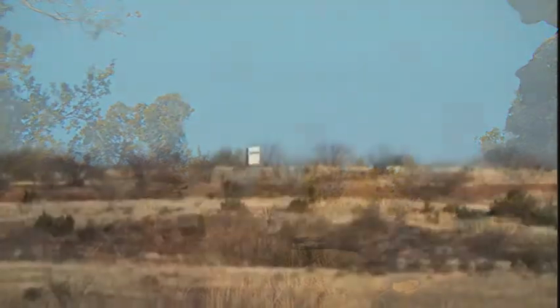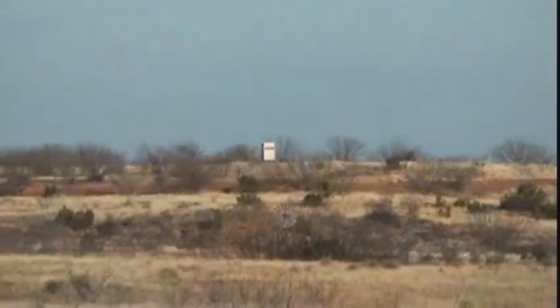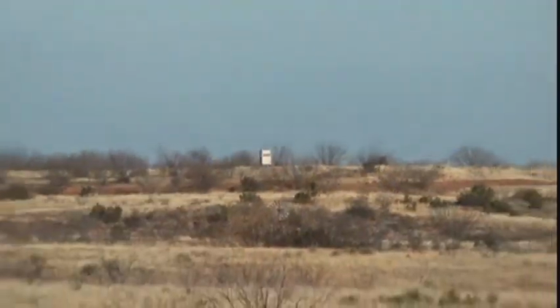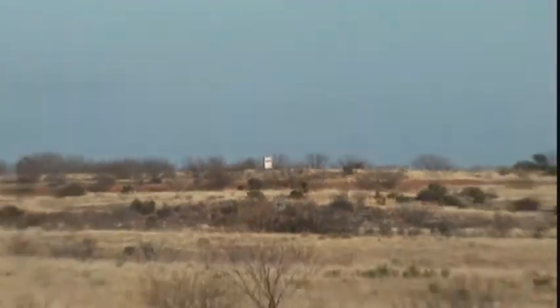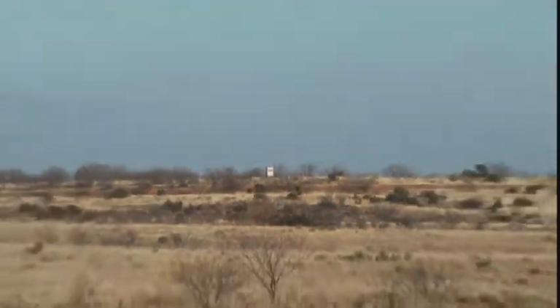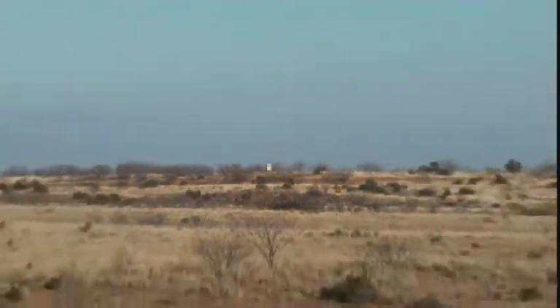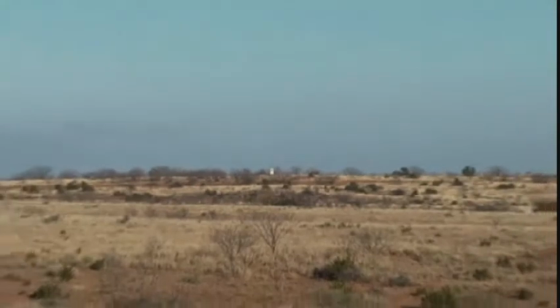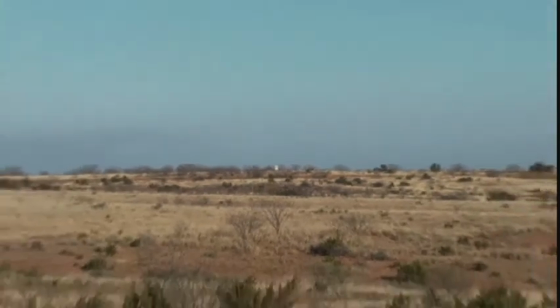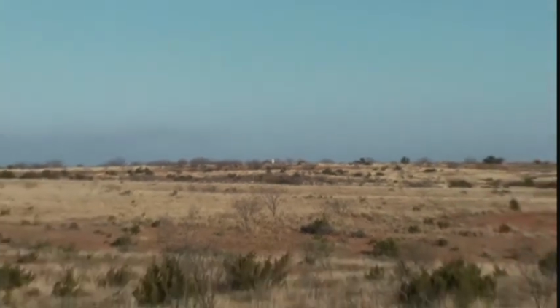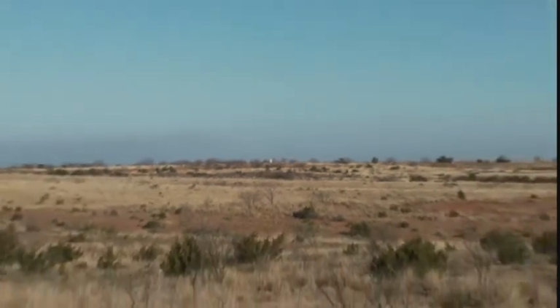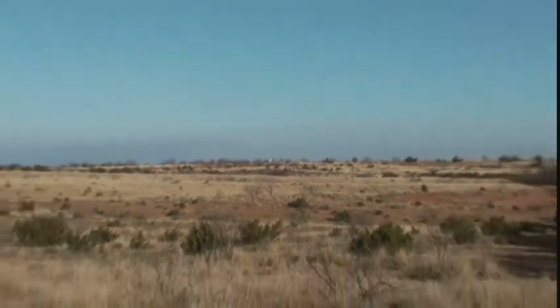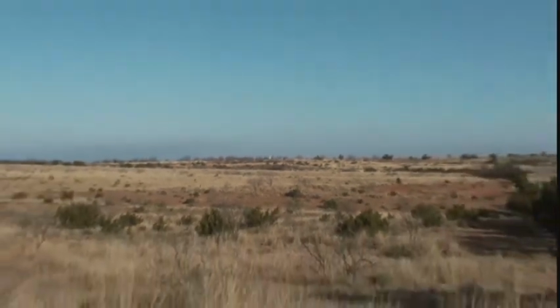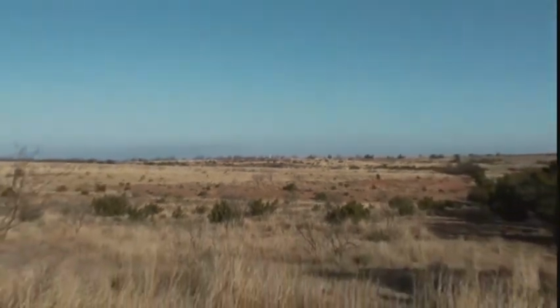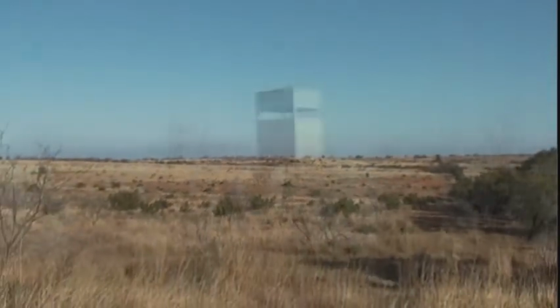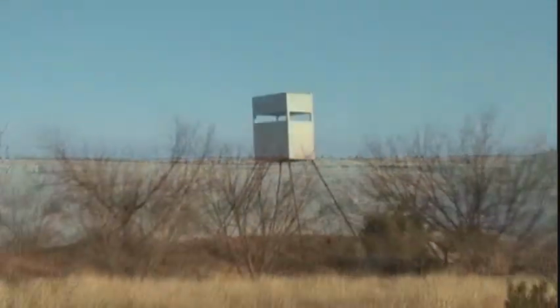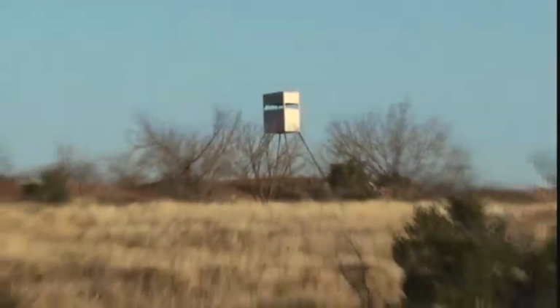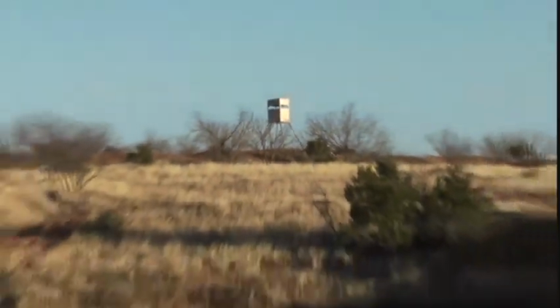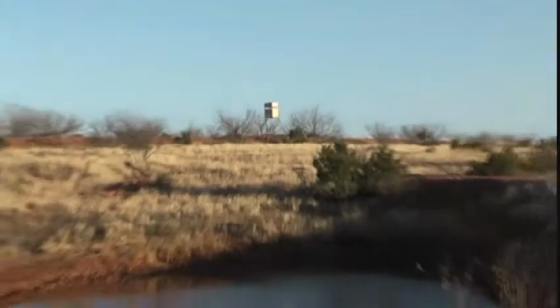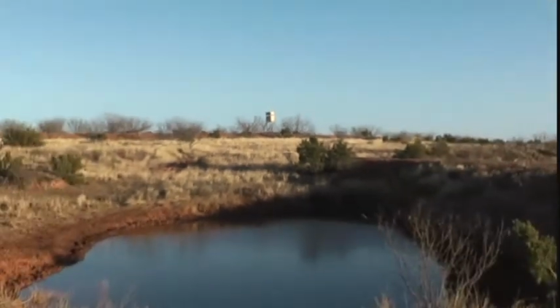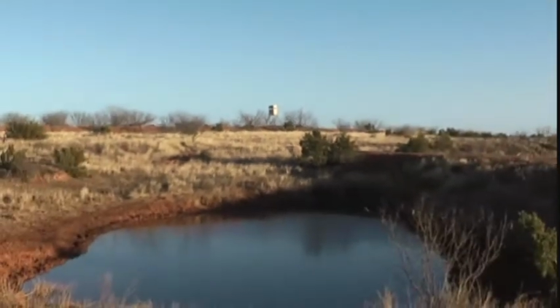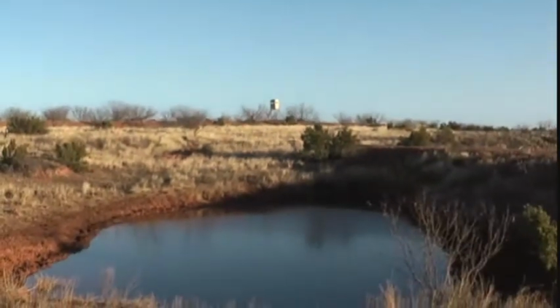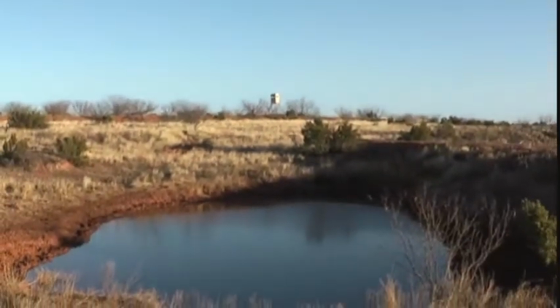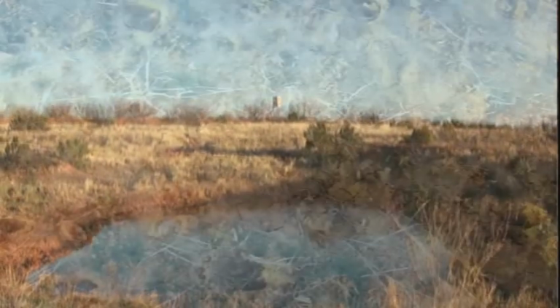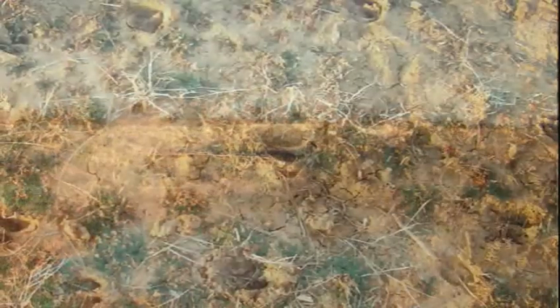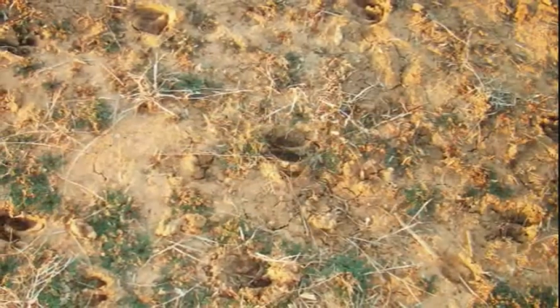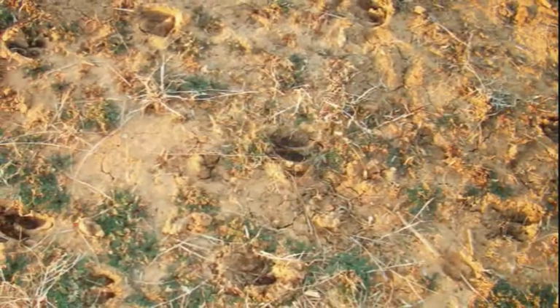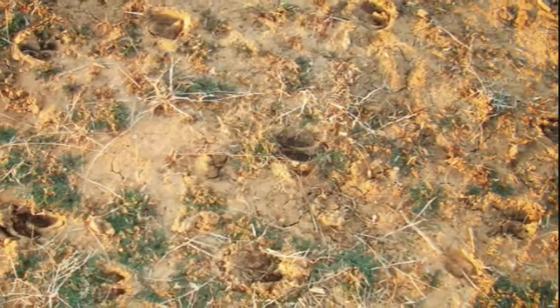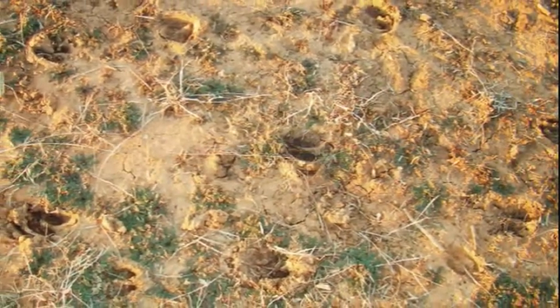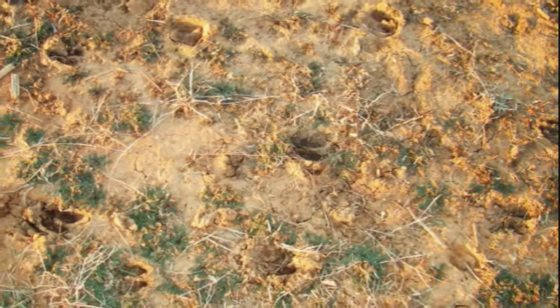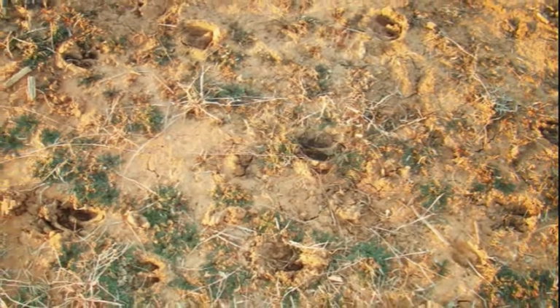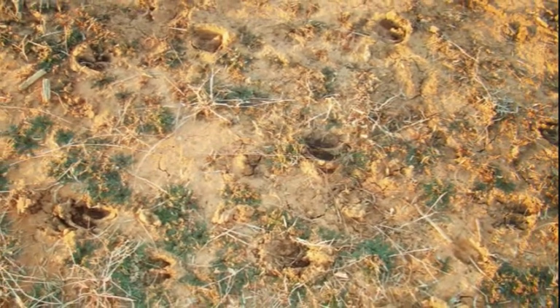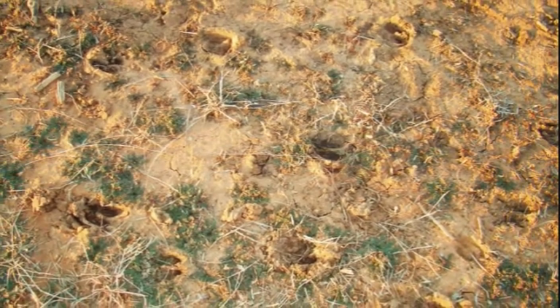The wide open and expansive views of the Hard H allow for excellent rifle hunting across the pastures. The large surrounding cattle ranches have little to no hunting on them, which will allow you to grow trophy game on this ranch.